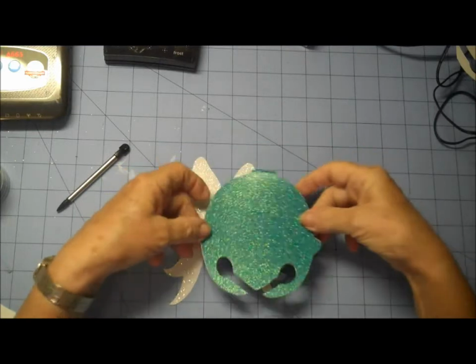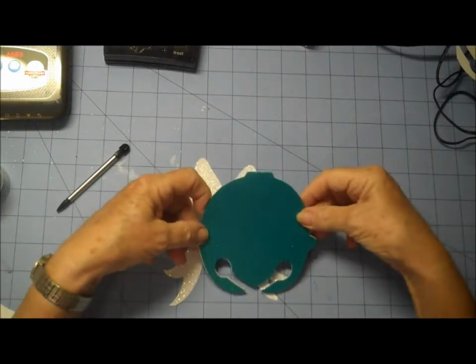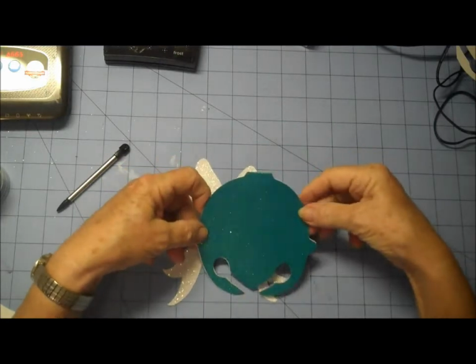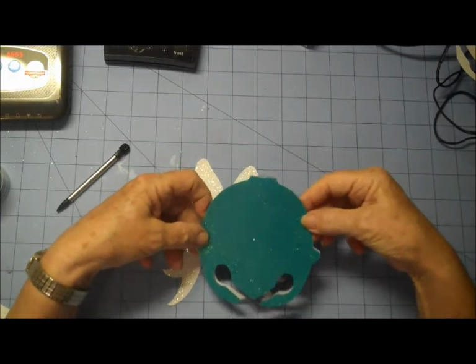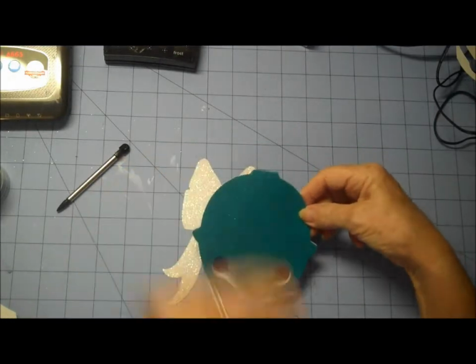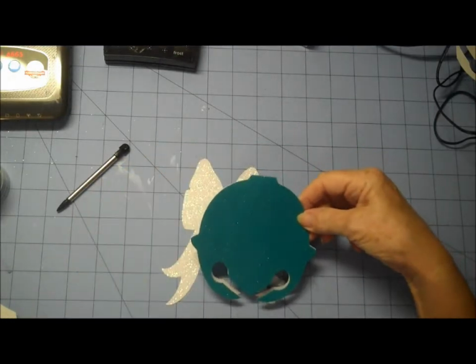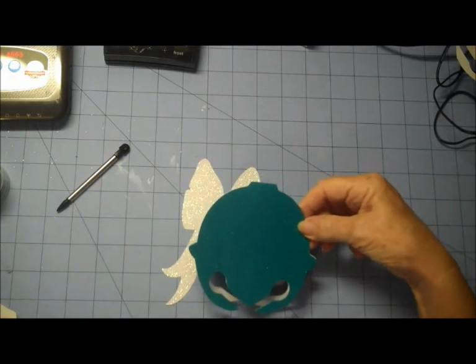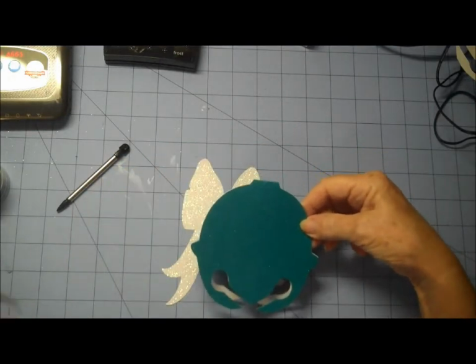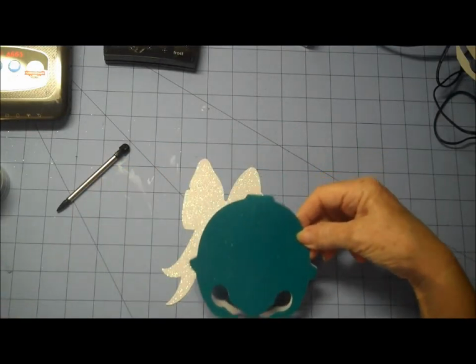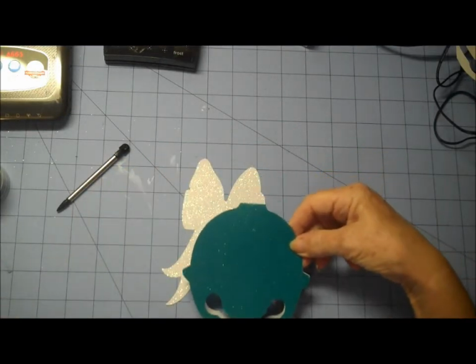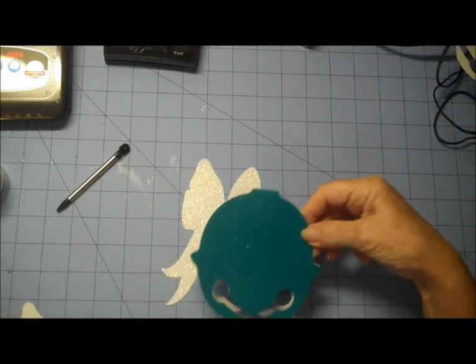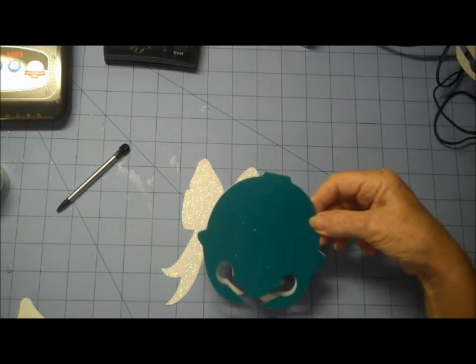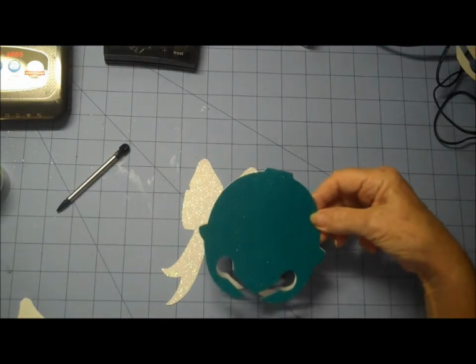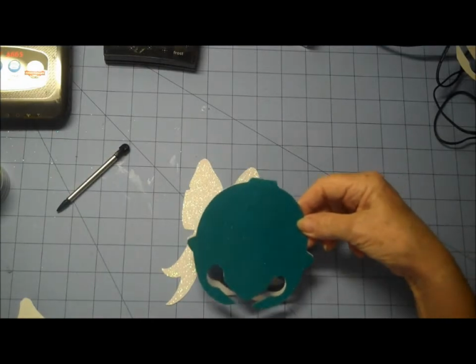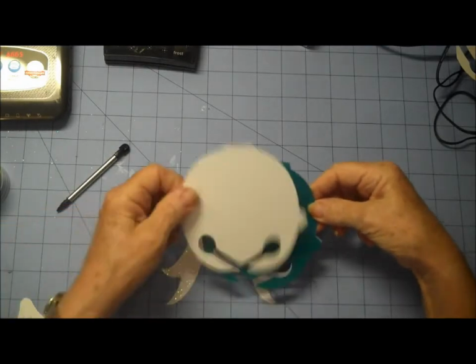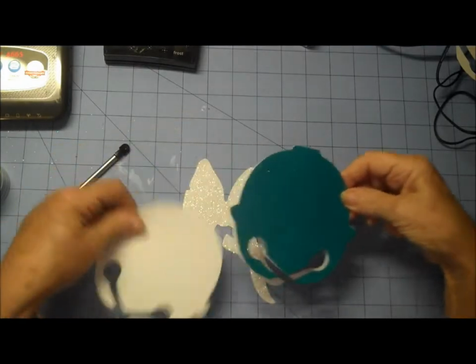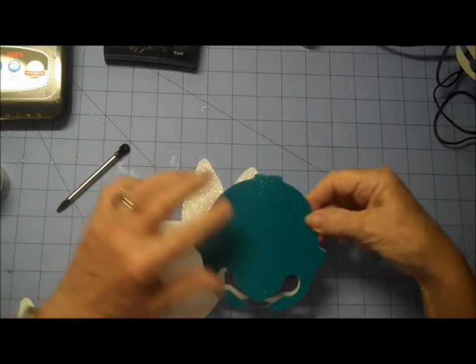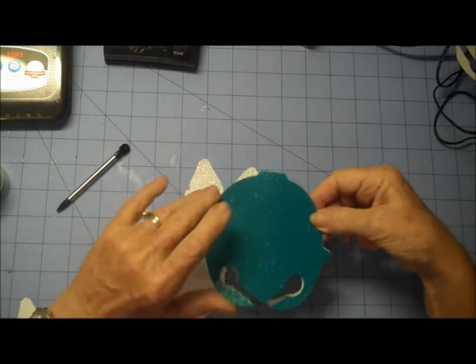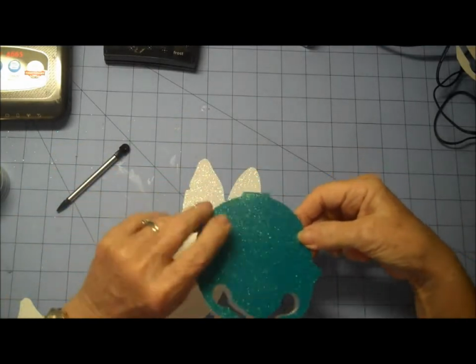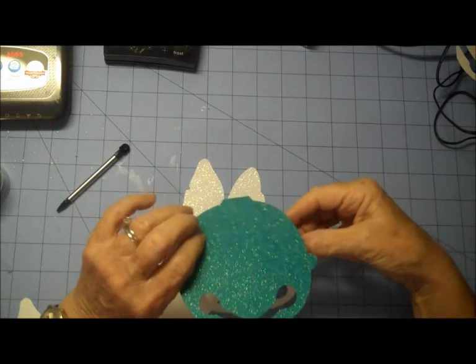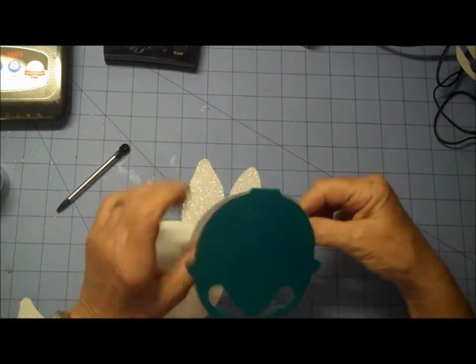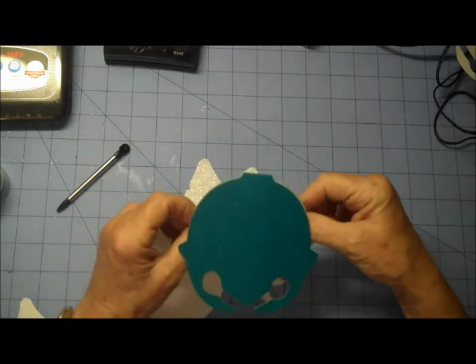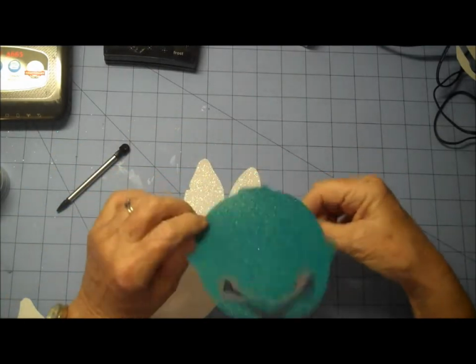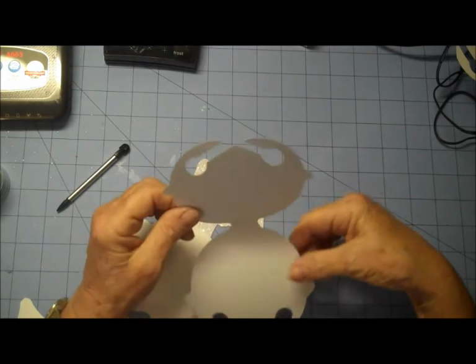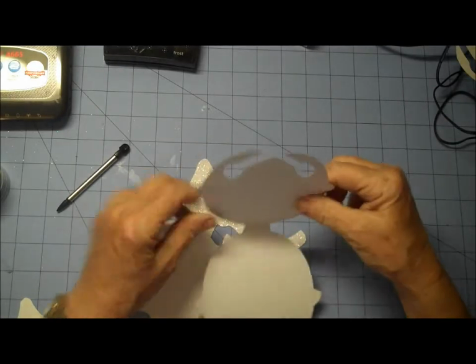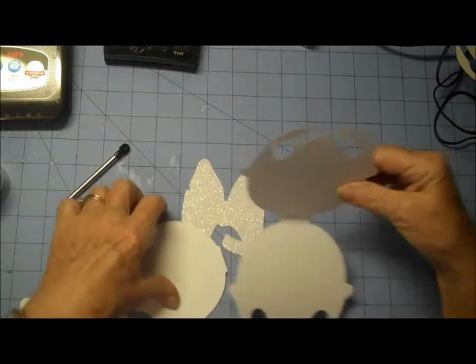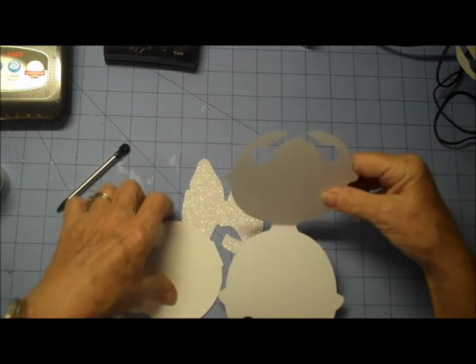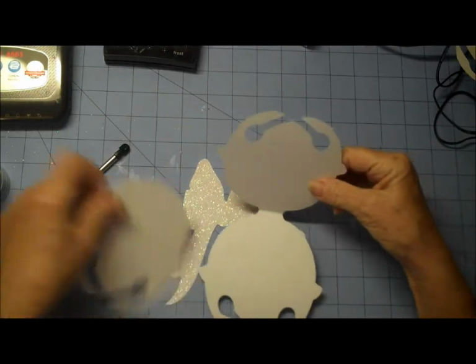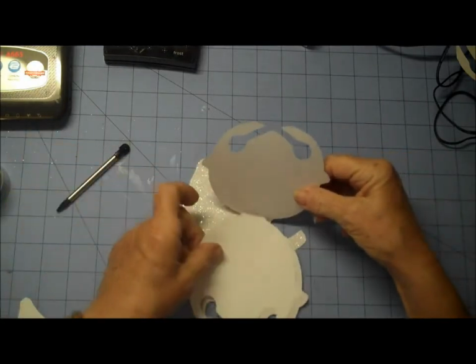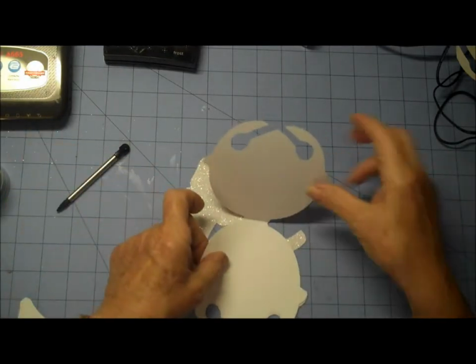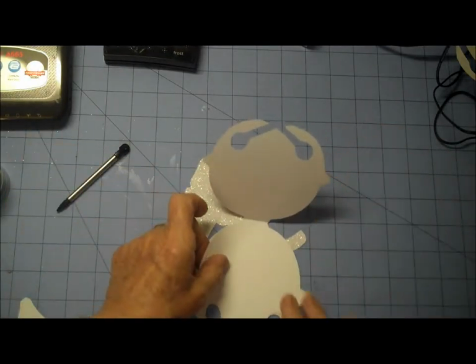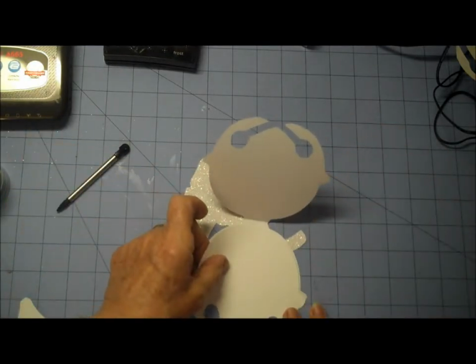So anyway, this is my Christmas bell and I made a white mat to go on the inside. Now this is a glittered cardstock but it's quite light, so I wanted to just give it a little extra weight.